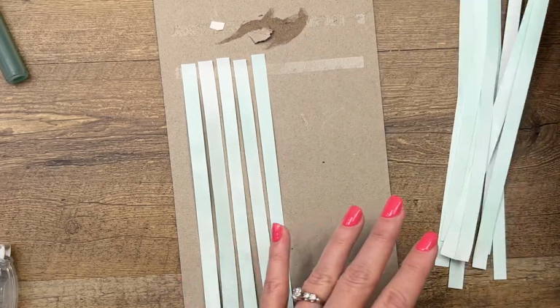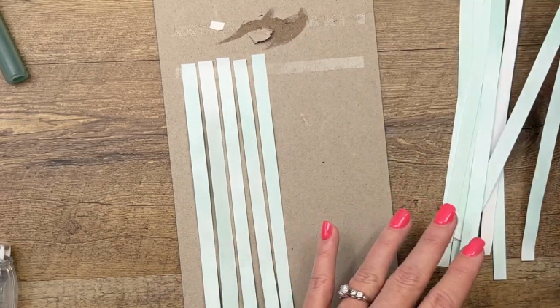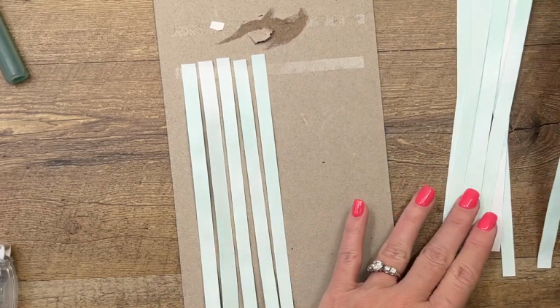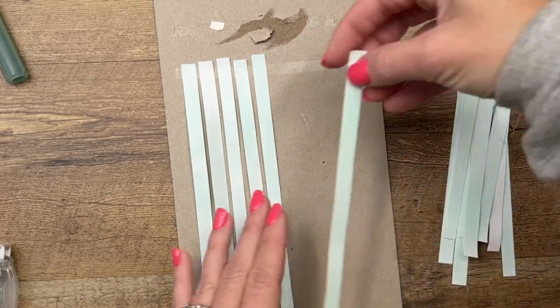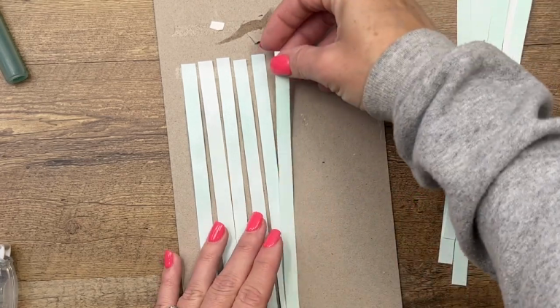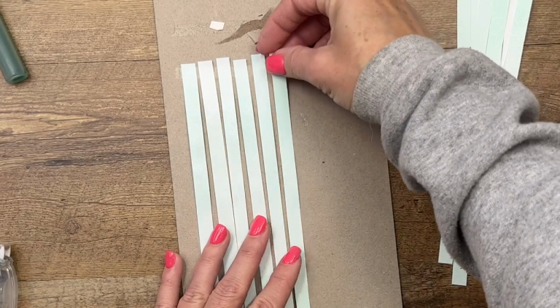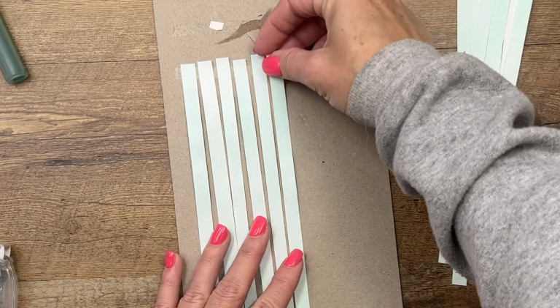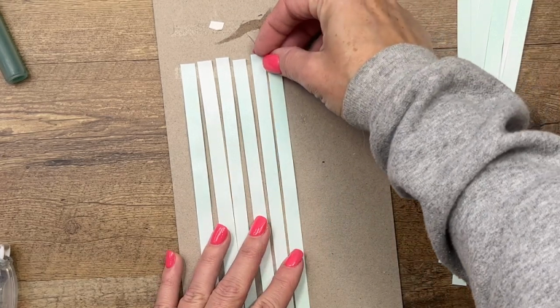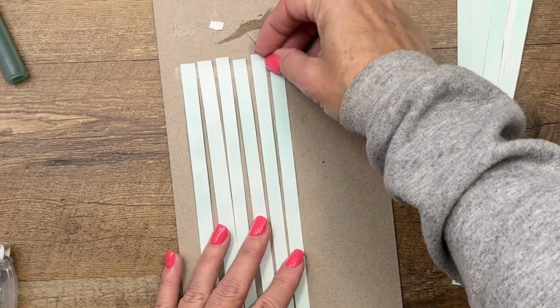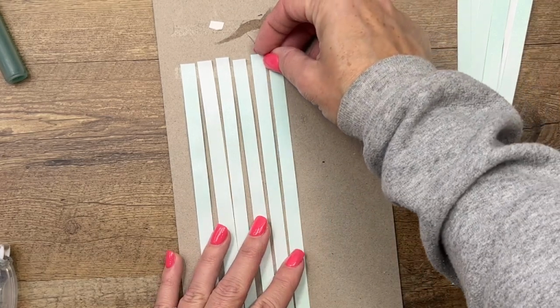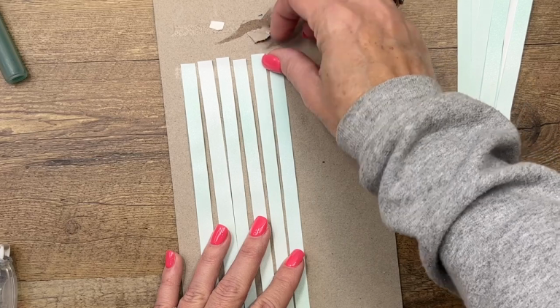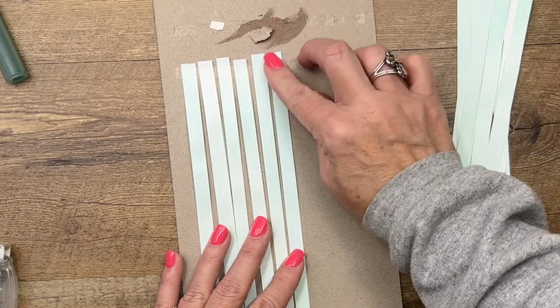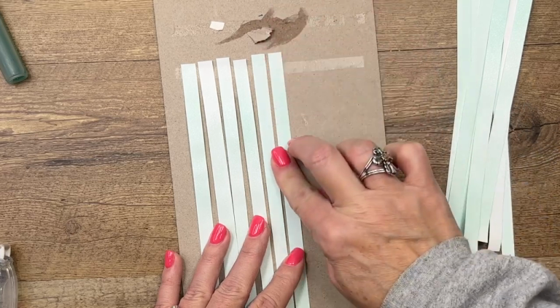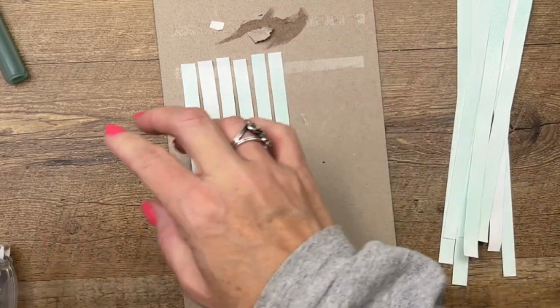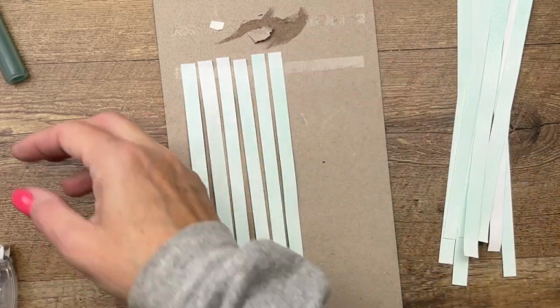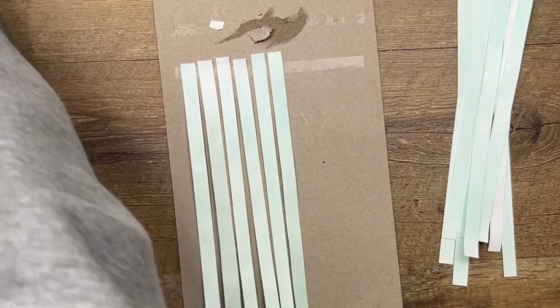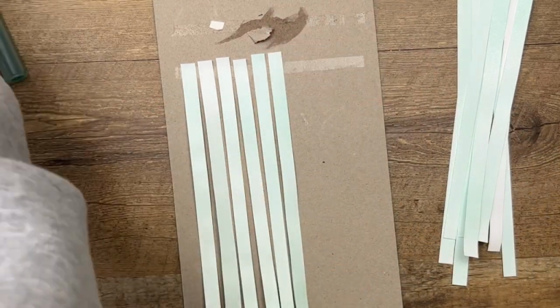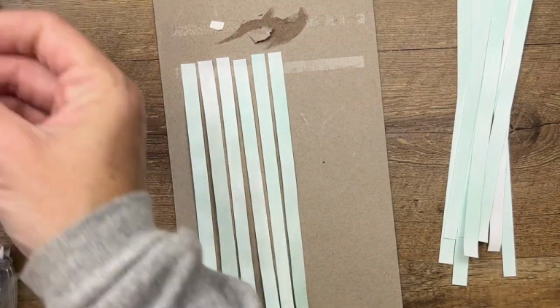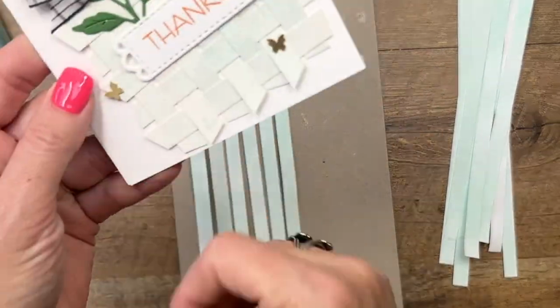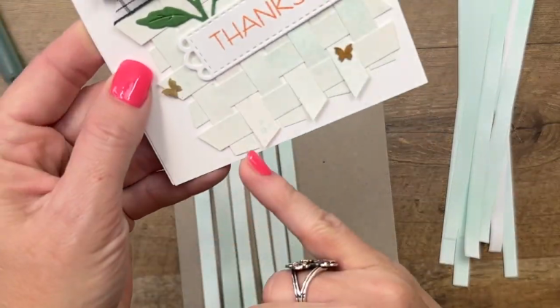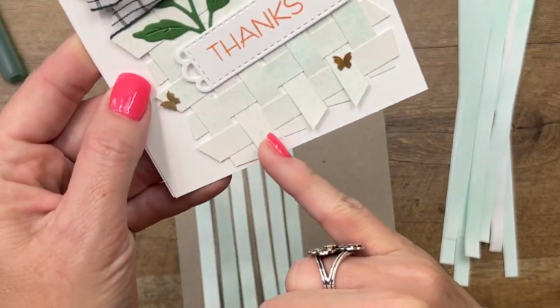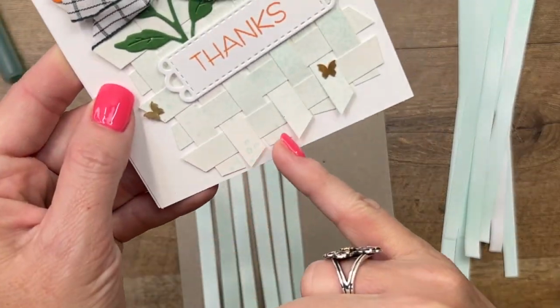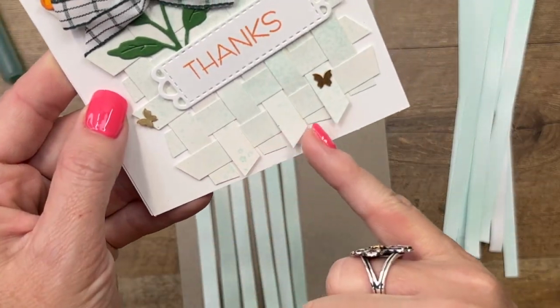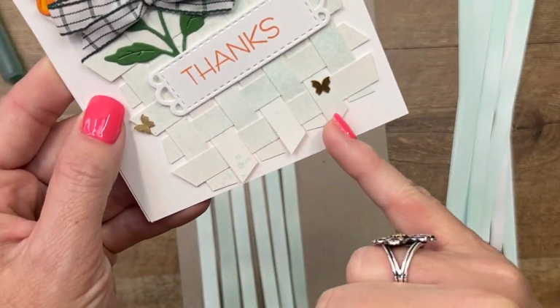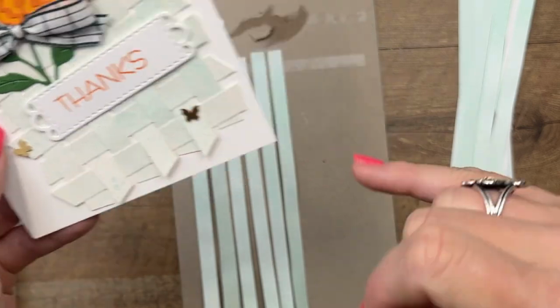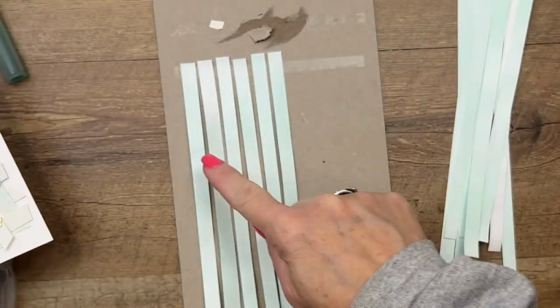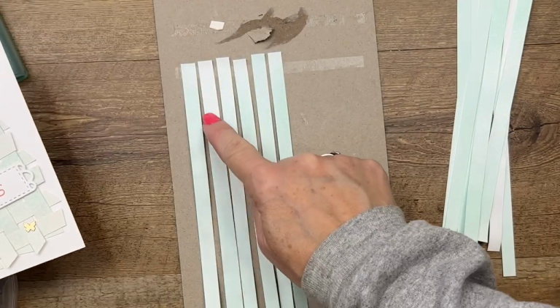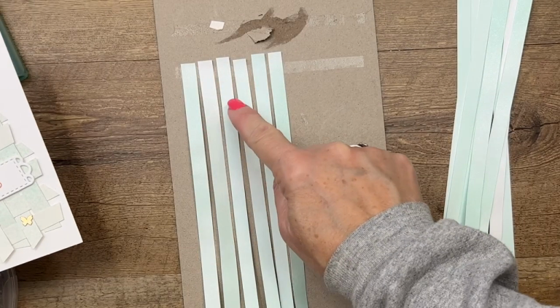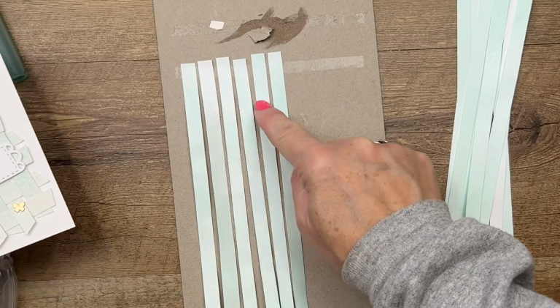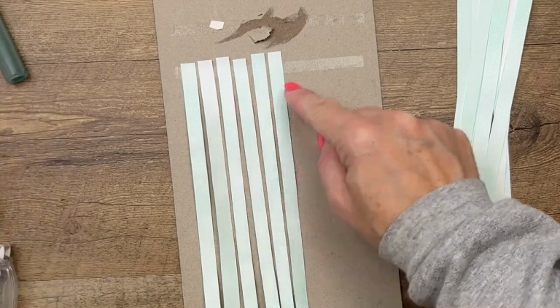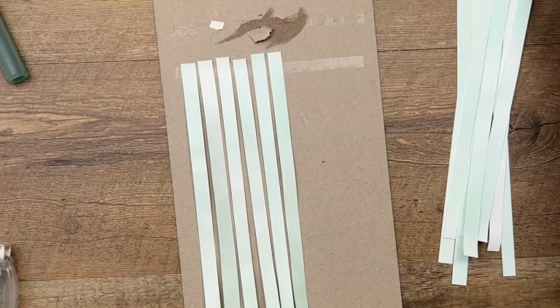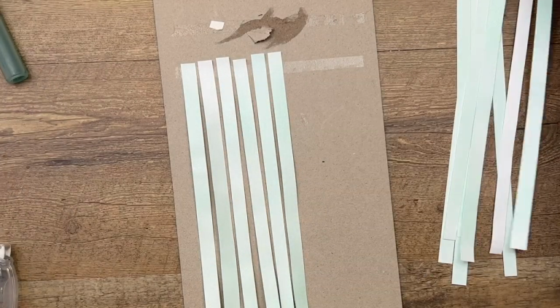Let's do a couple more. On the original I did about seven strips across. Let's do one more.